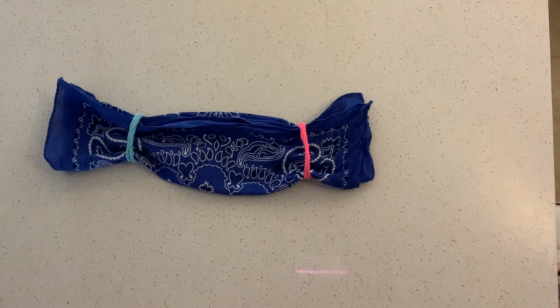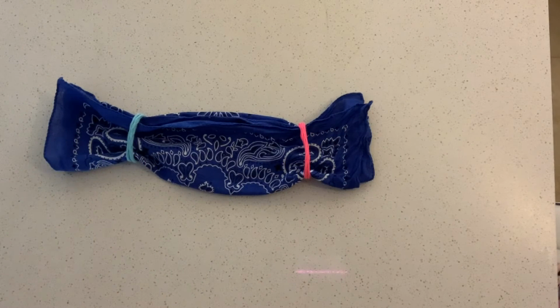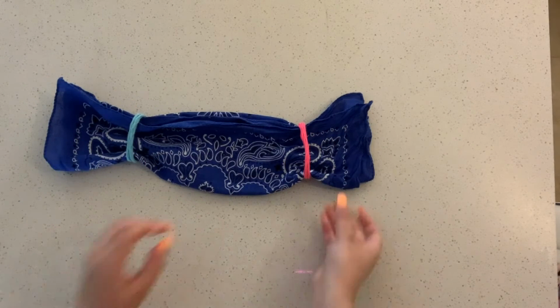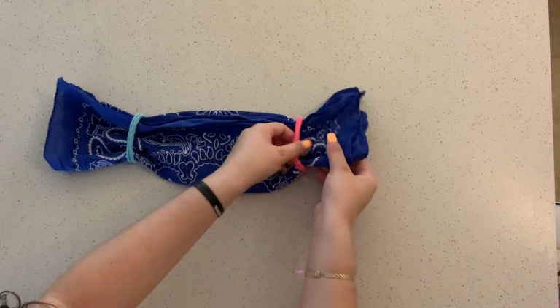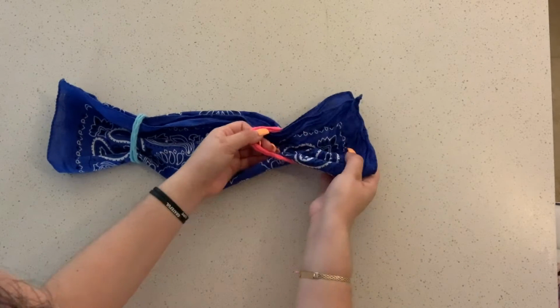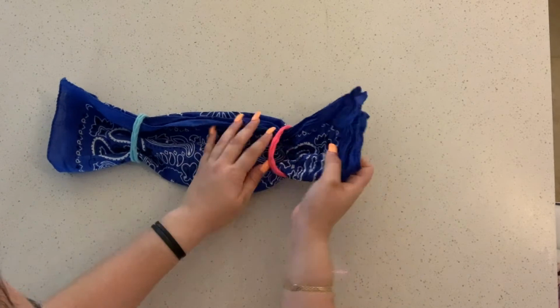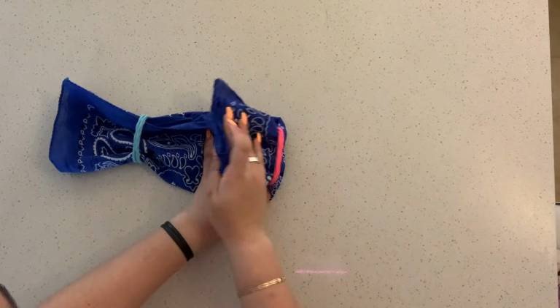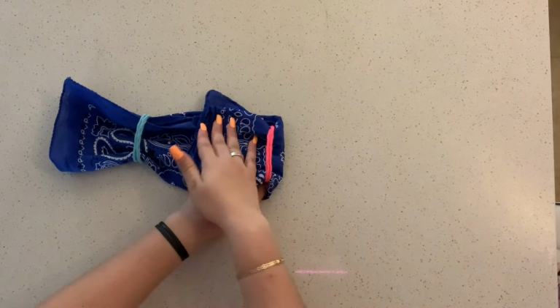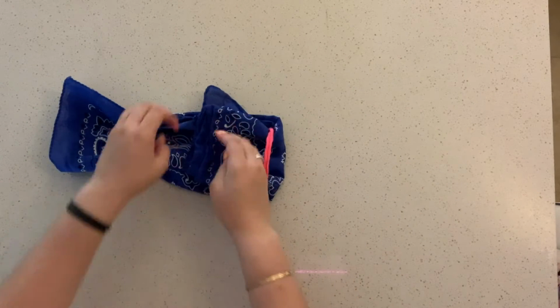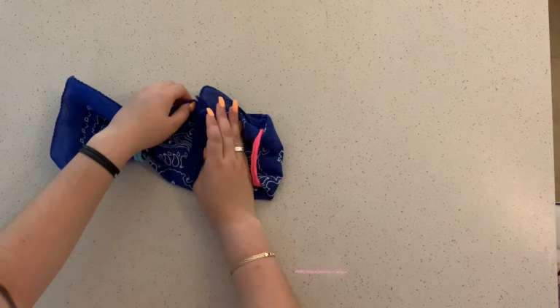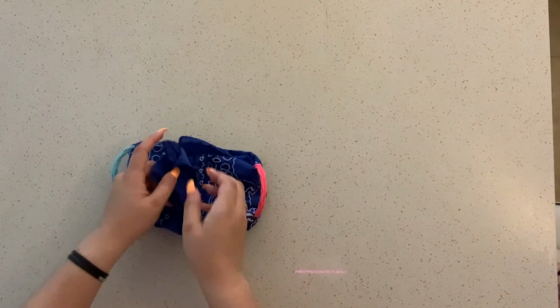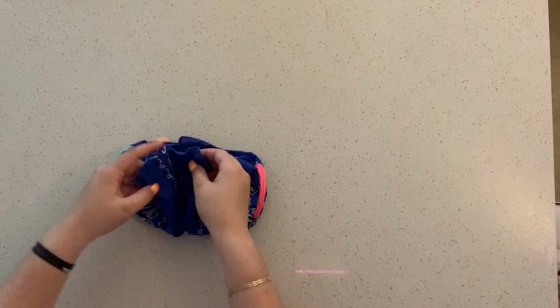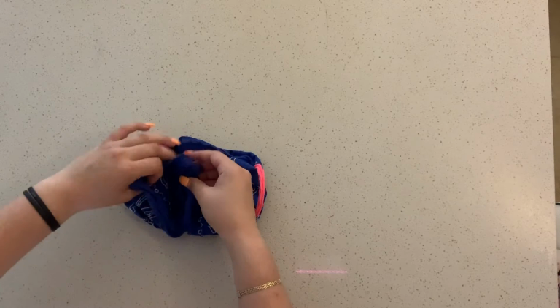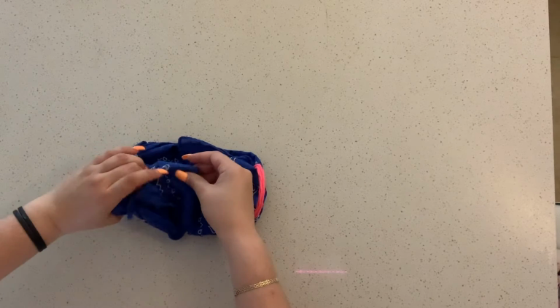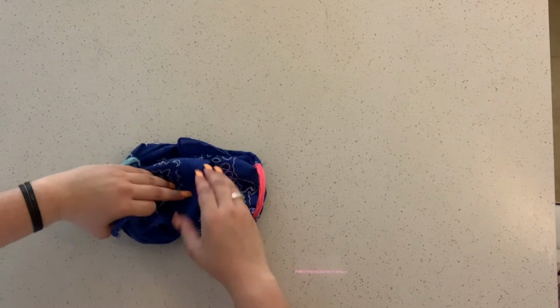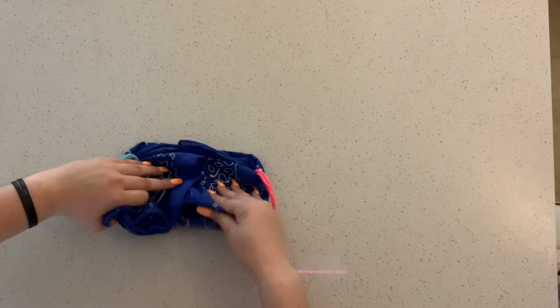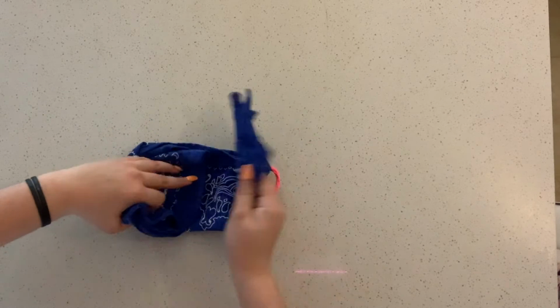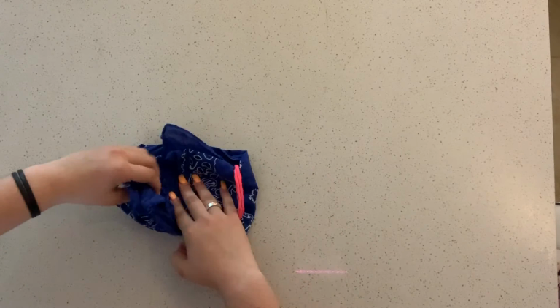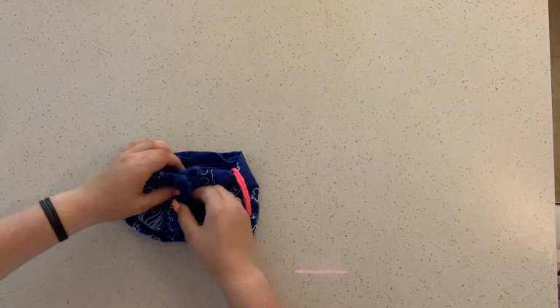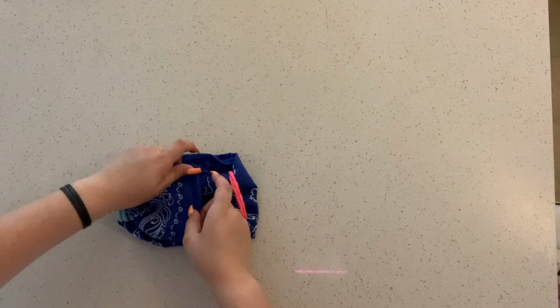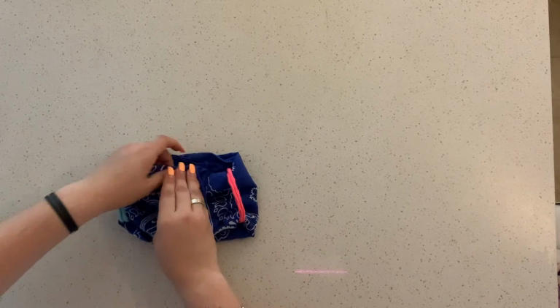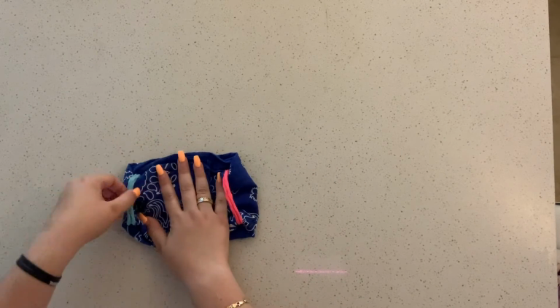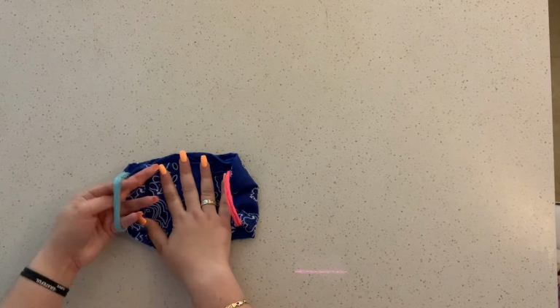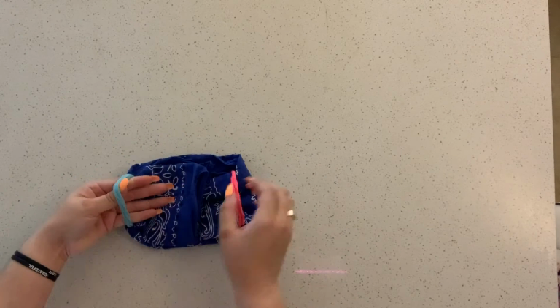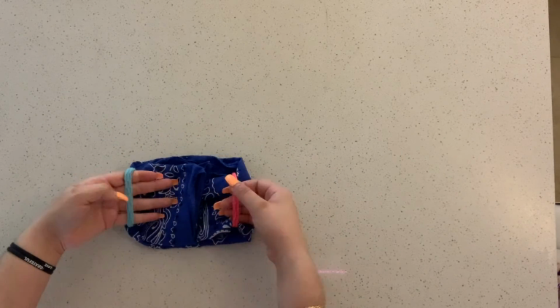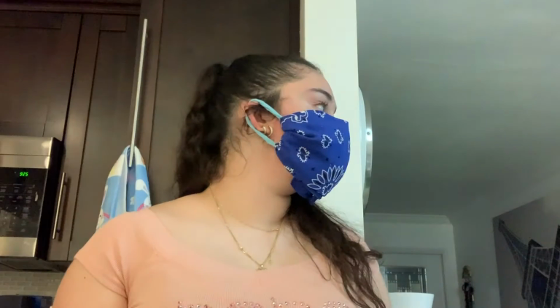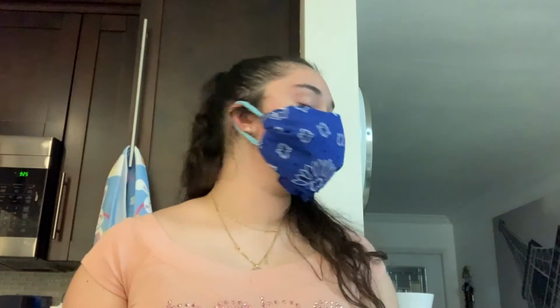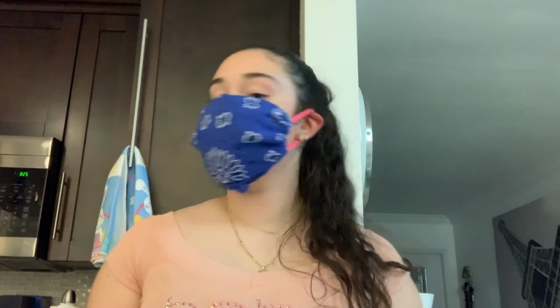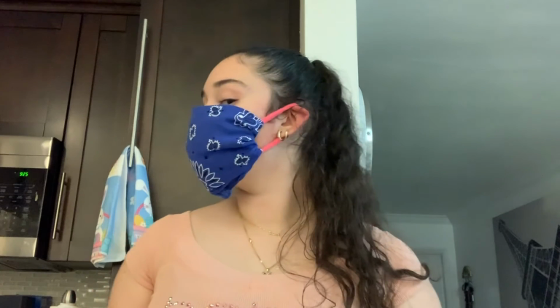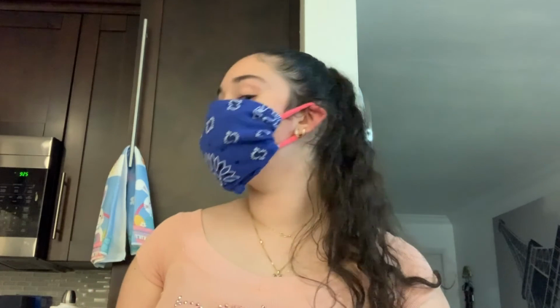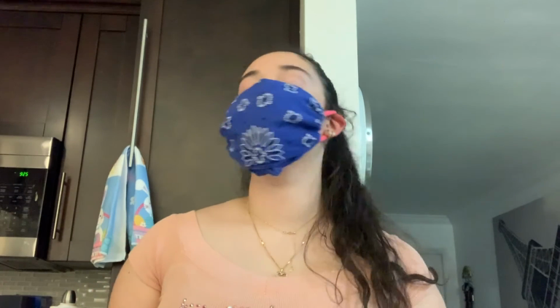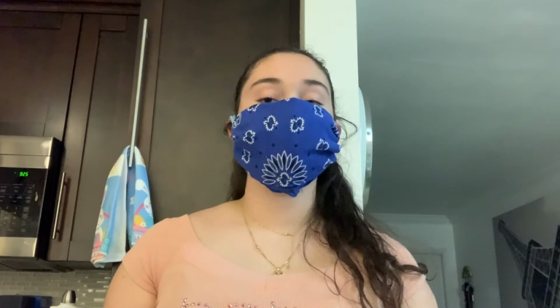Then you're going to fold each end of the fabric in towards the center and tuck them into each other. Done. Your face mask is ready to be put to use.